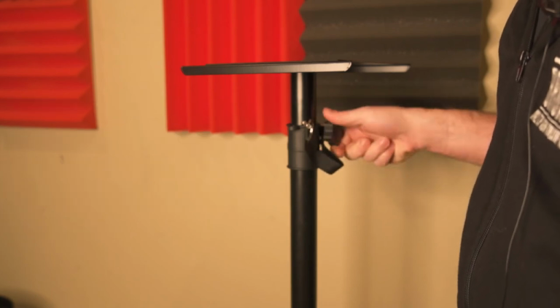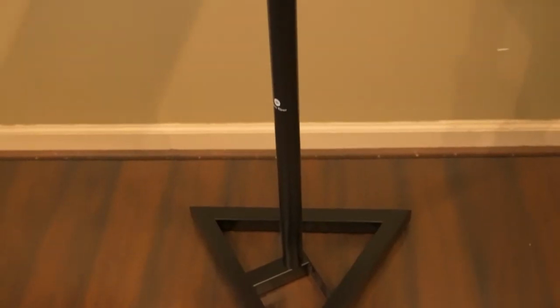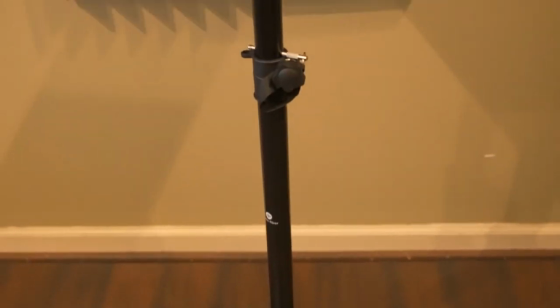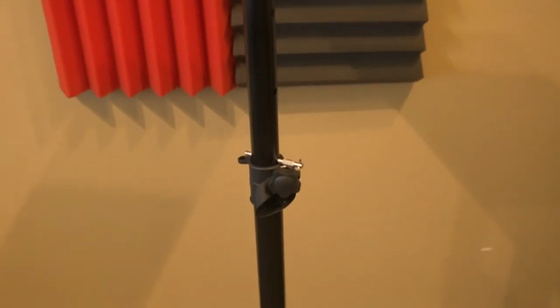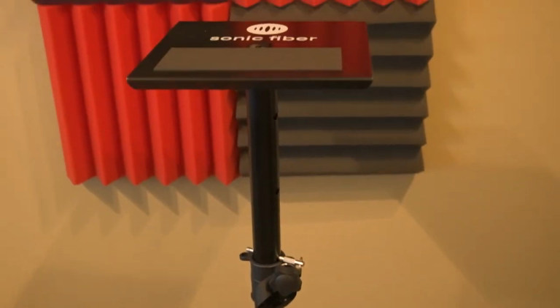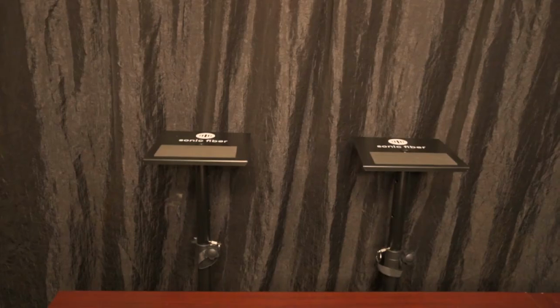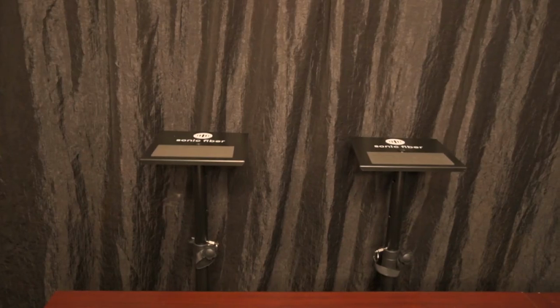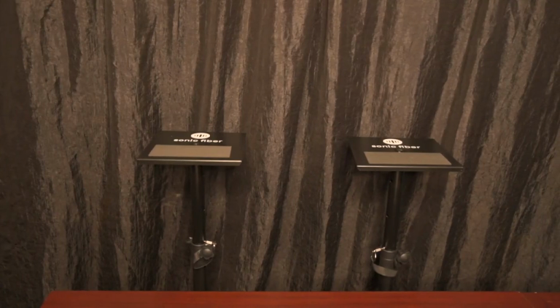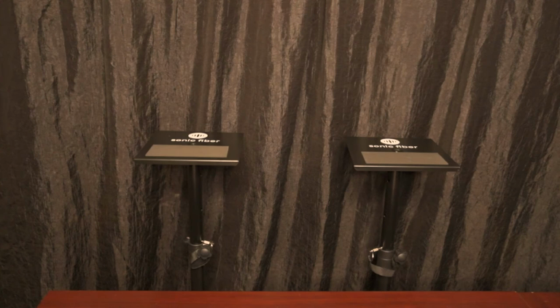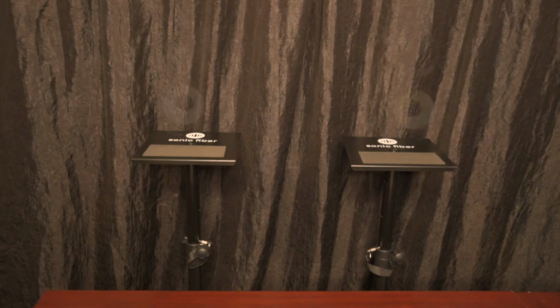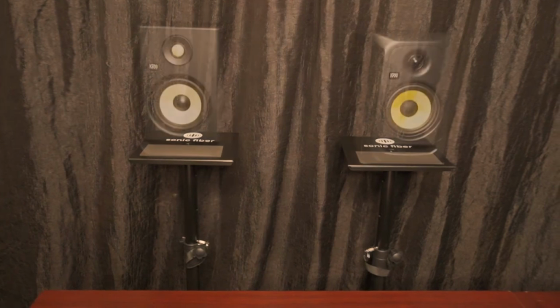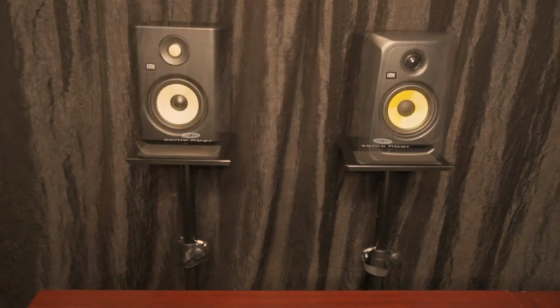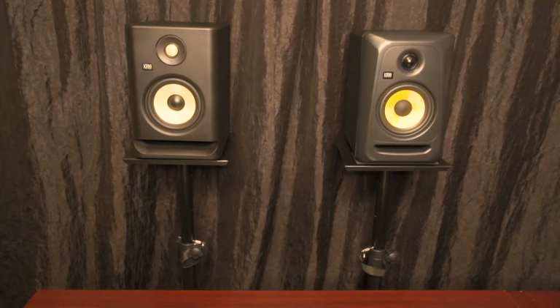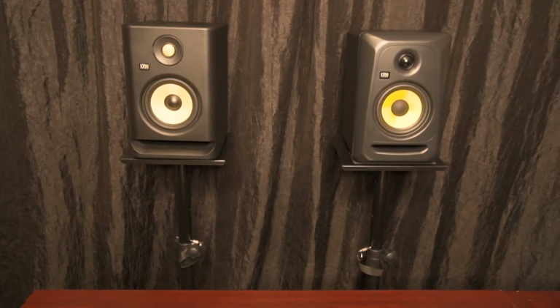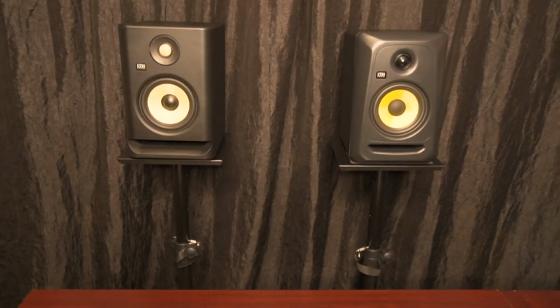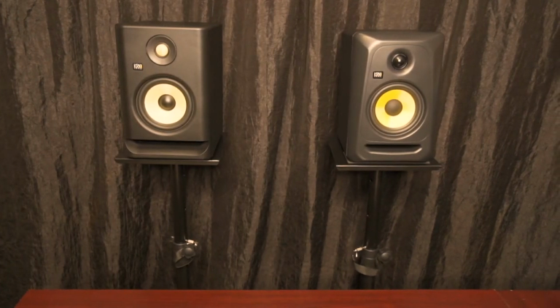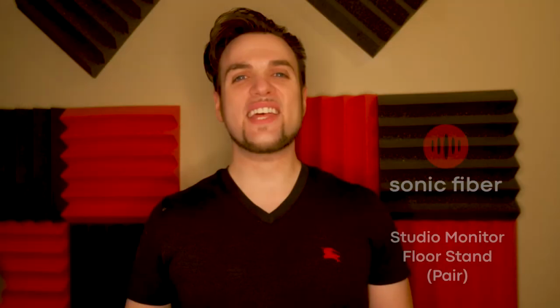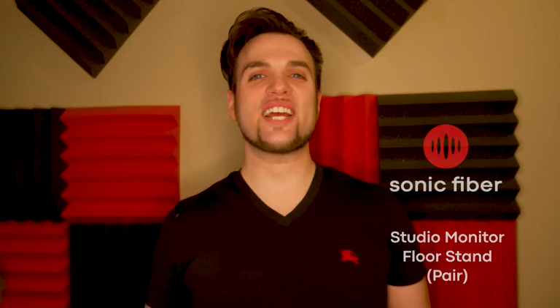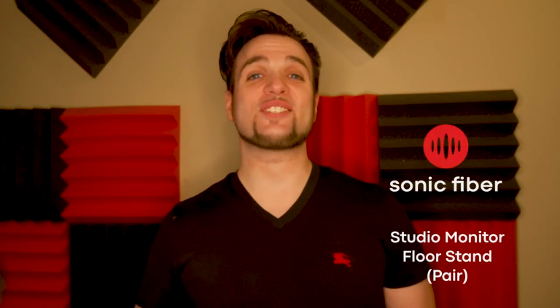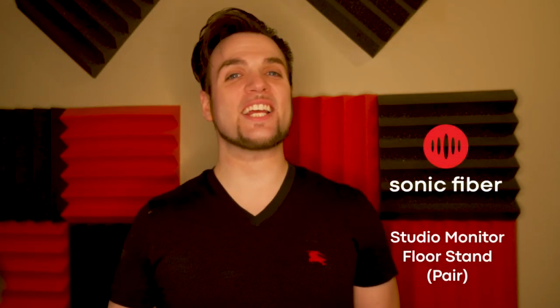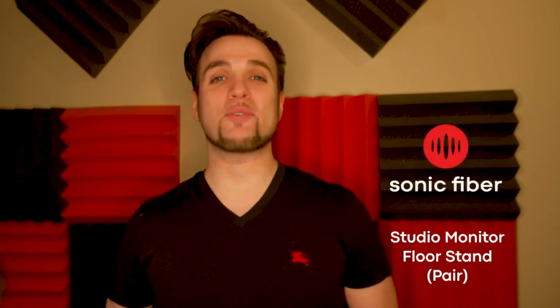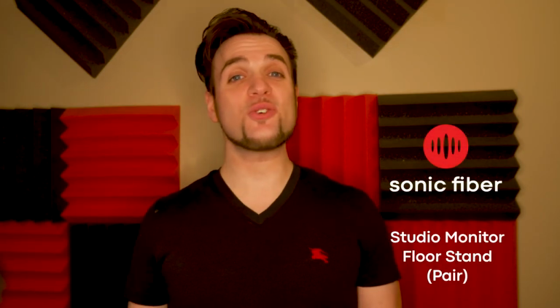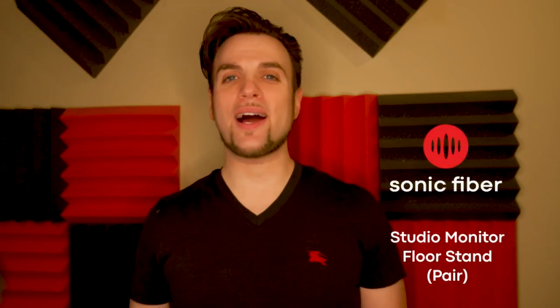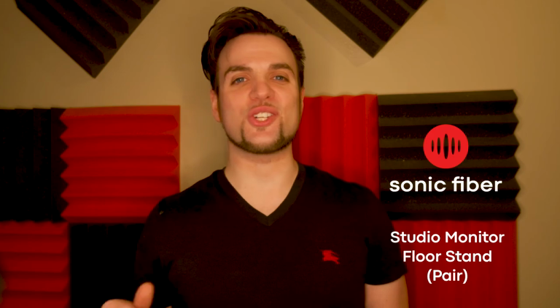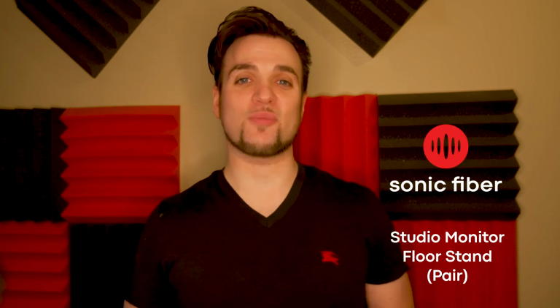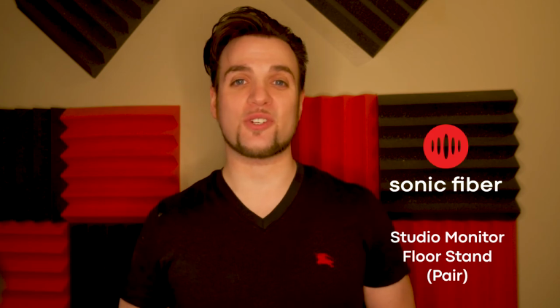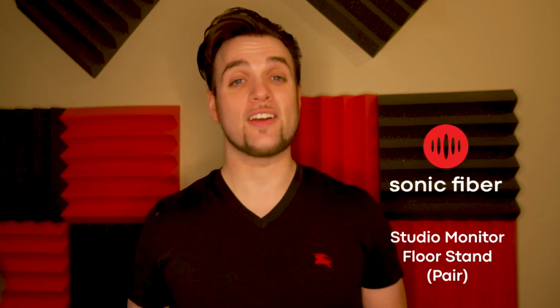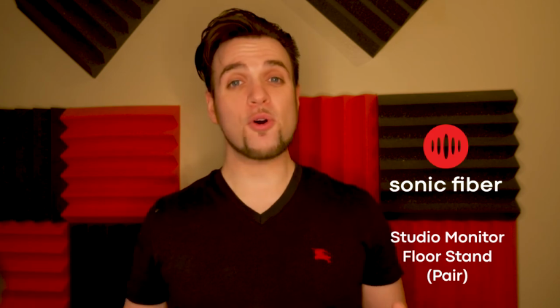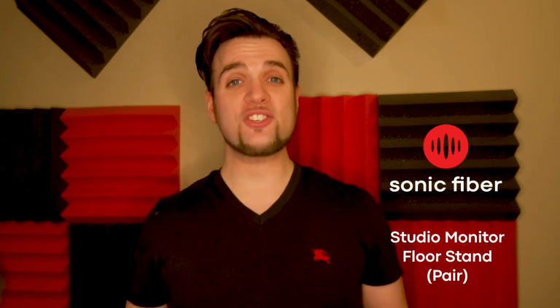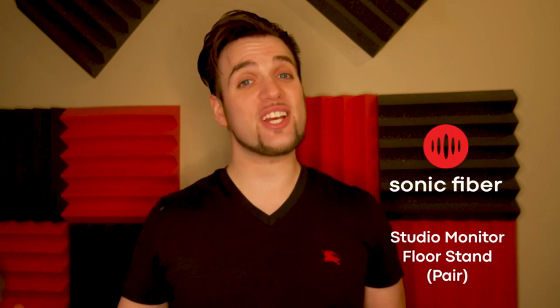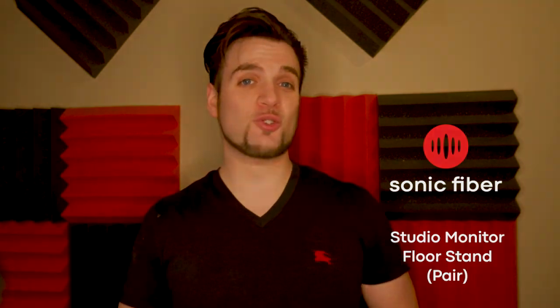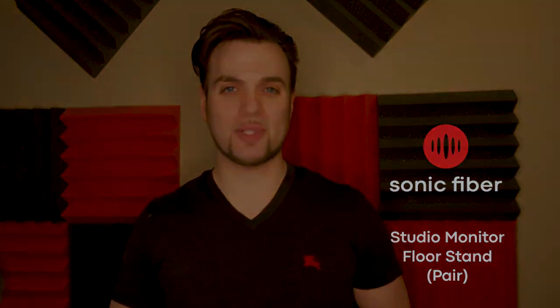And that's just about it. These are the SonicFiber Studio Monitor Adjustable Floor Stands. Thanks for checking out the SonicFiber Studio Monitor Adjustable Floor Stand. For more information, check the description below.